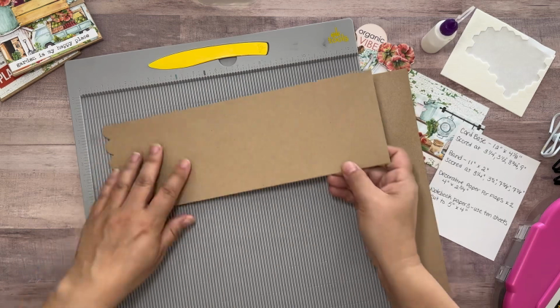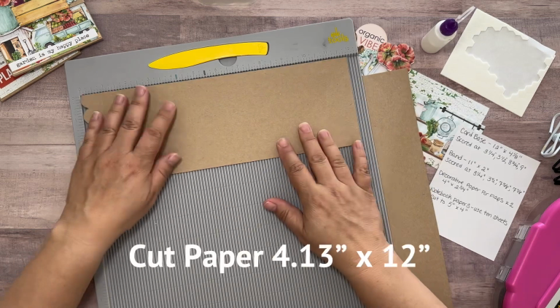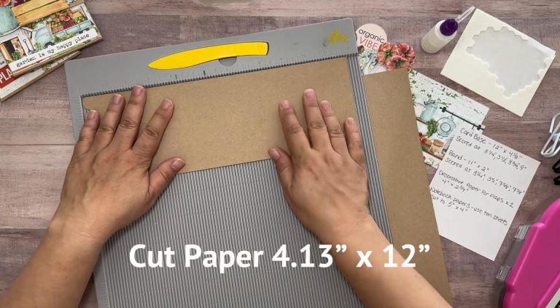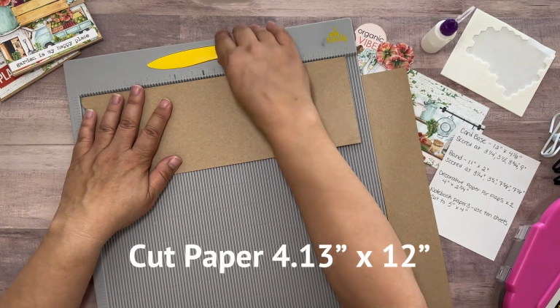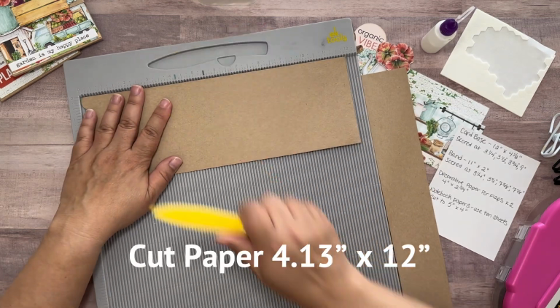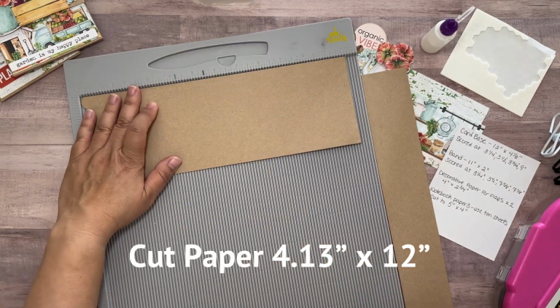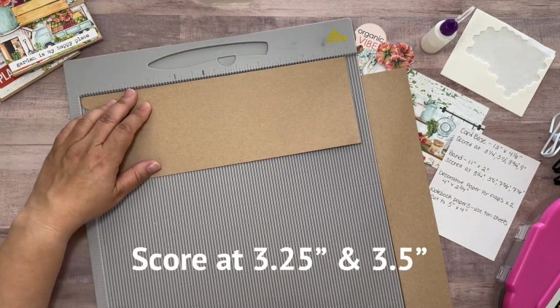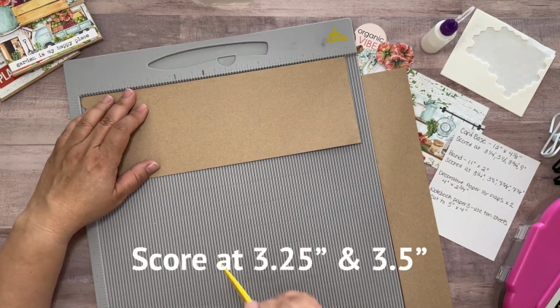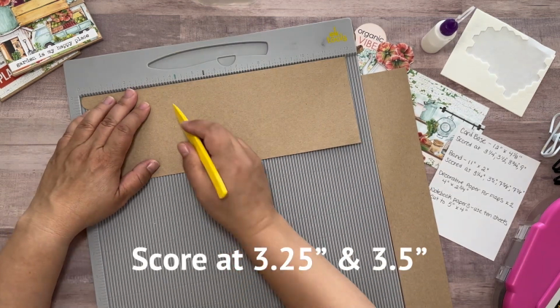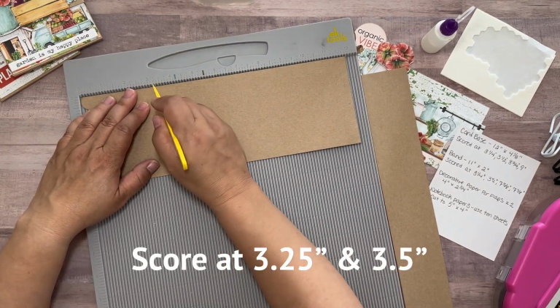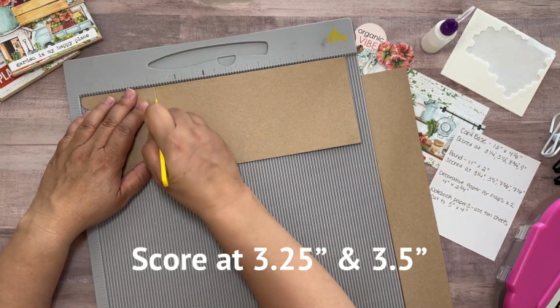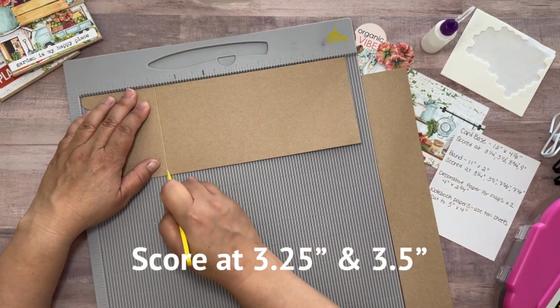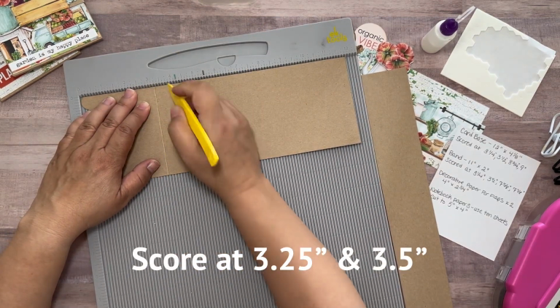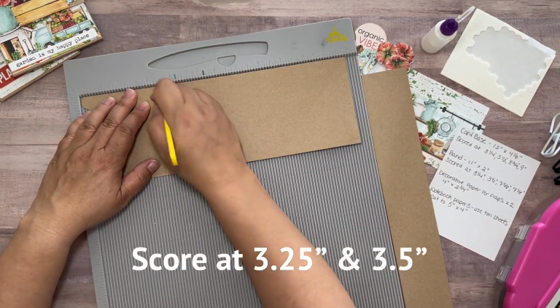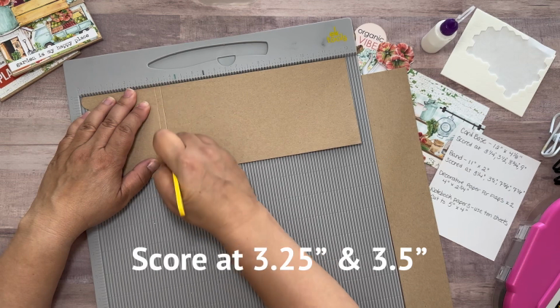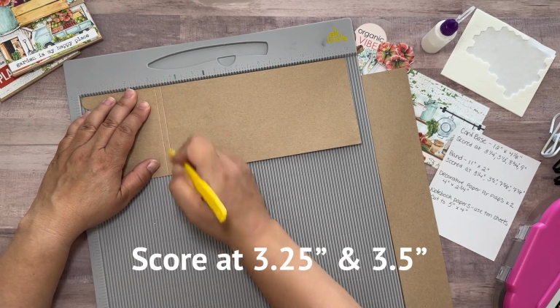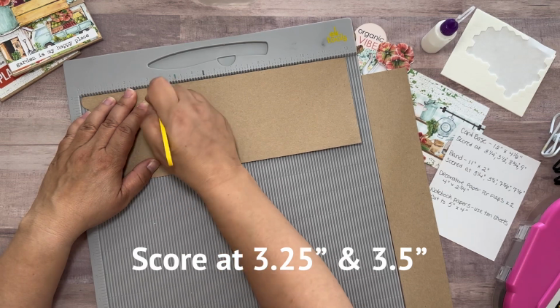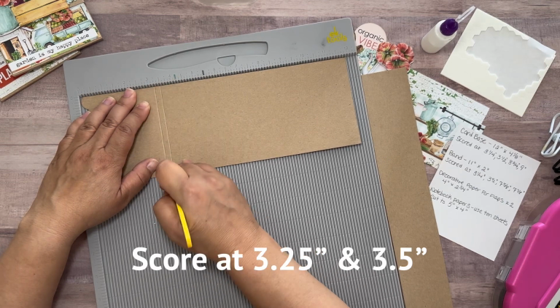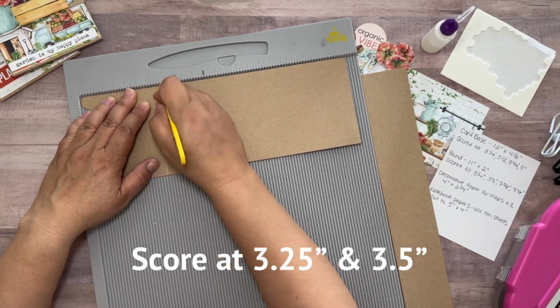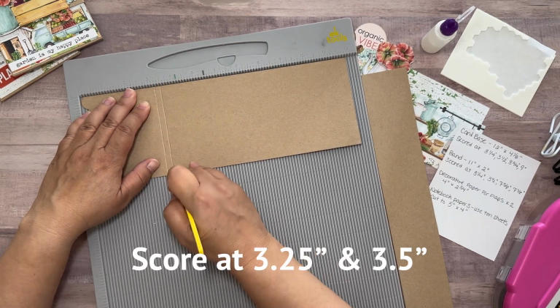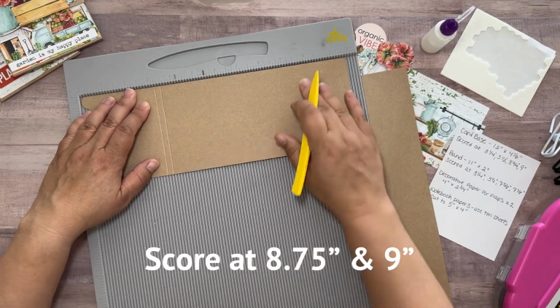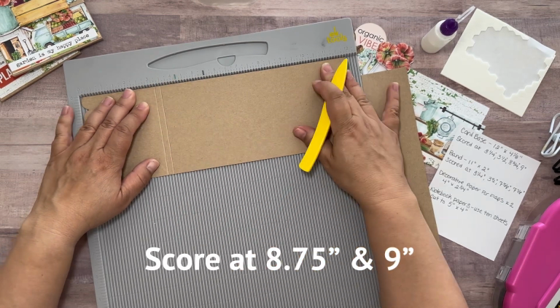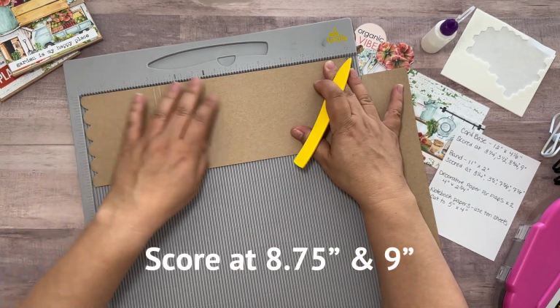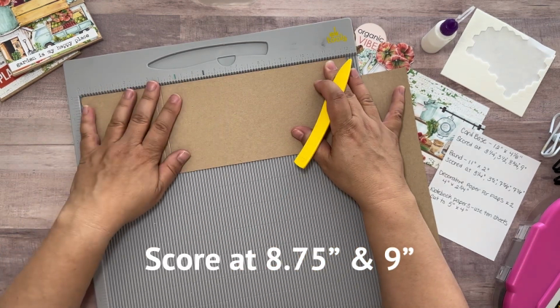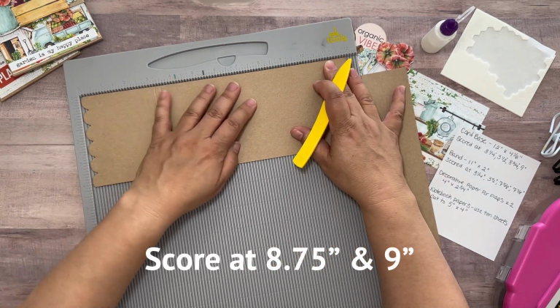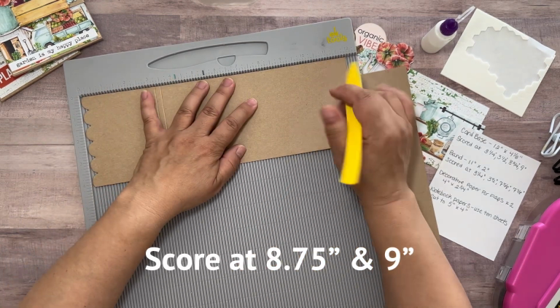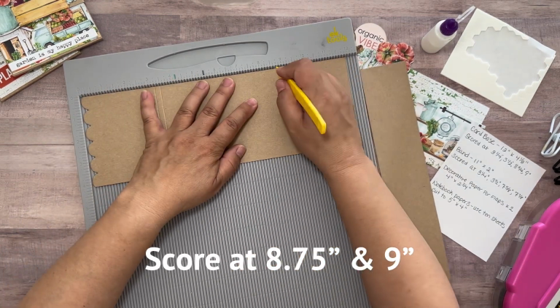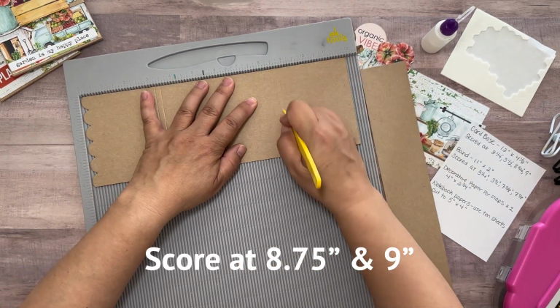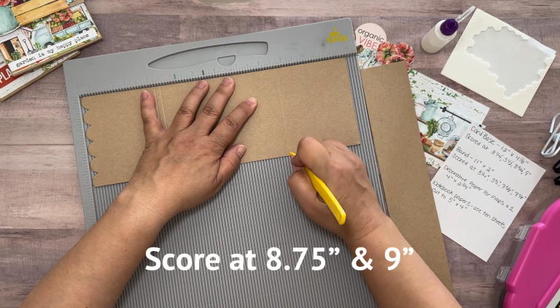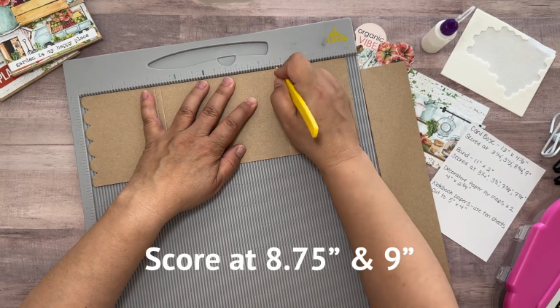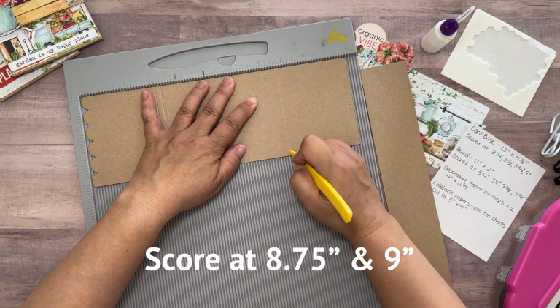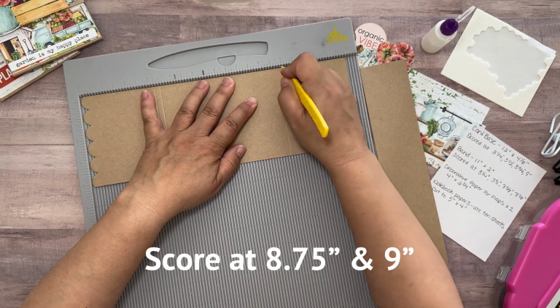If you don't have those, you can just use a piece of paper cut it four and an eighth by twelve inches. I'm going to score it at three and a quarter and three and a half inches, and again at eight and three quarters and nine inches.